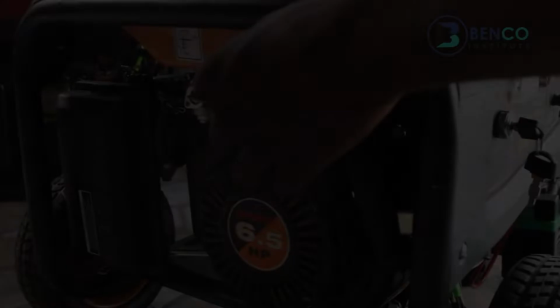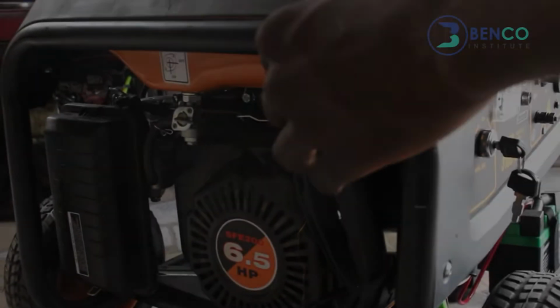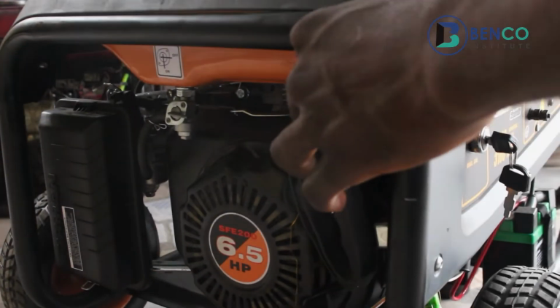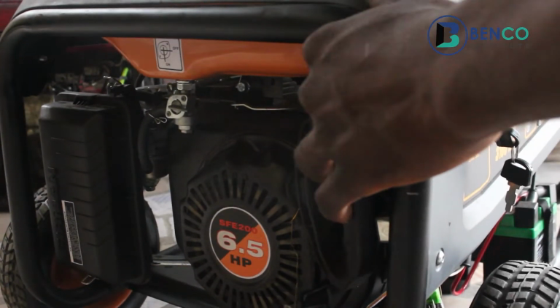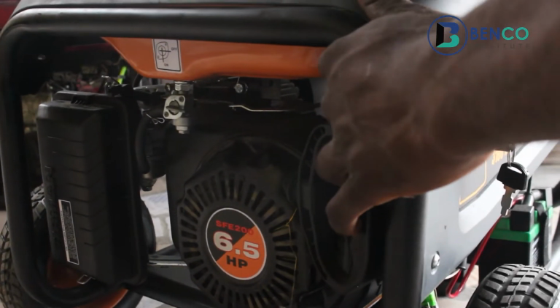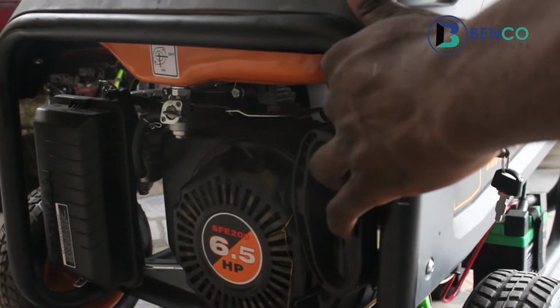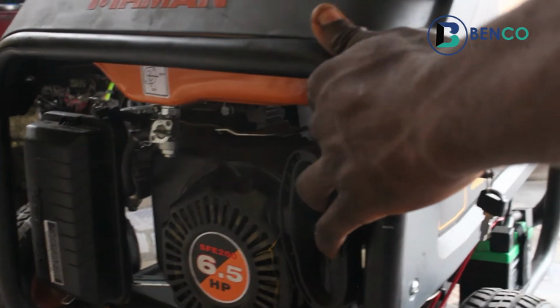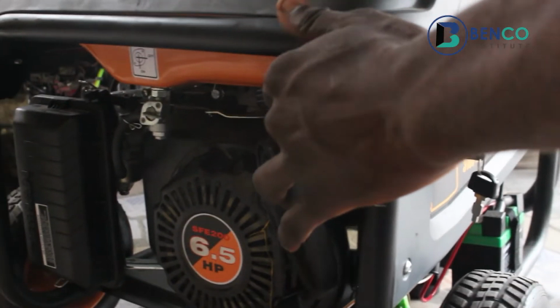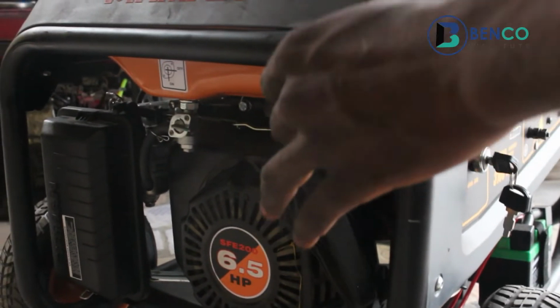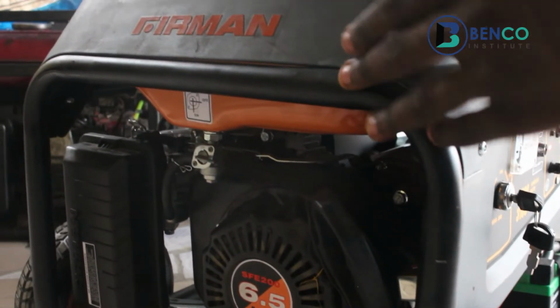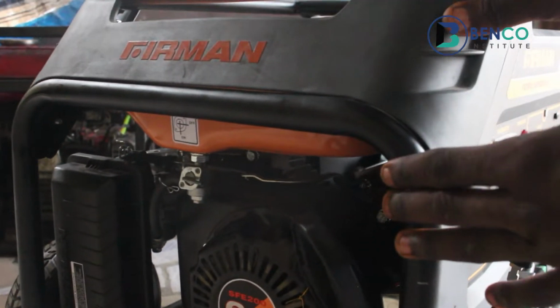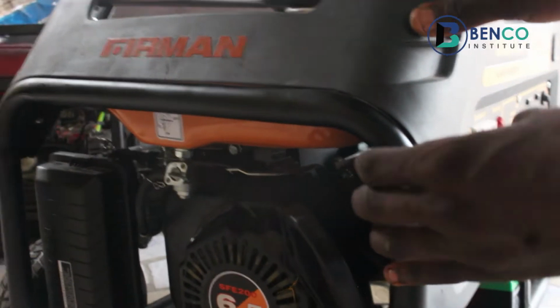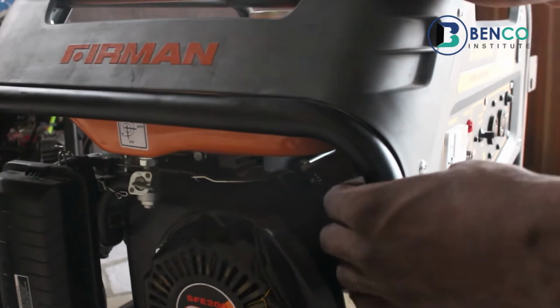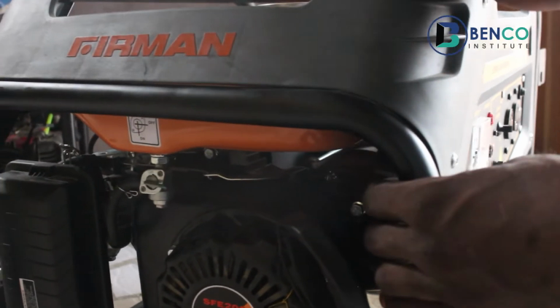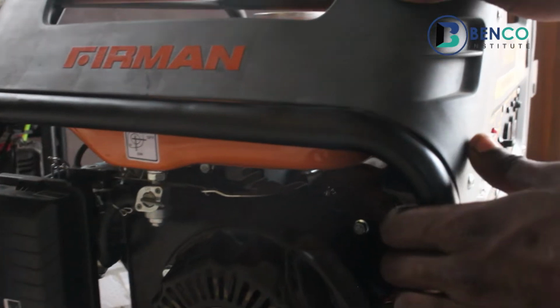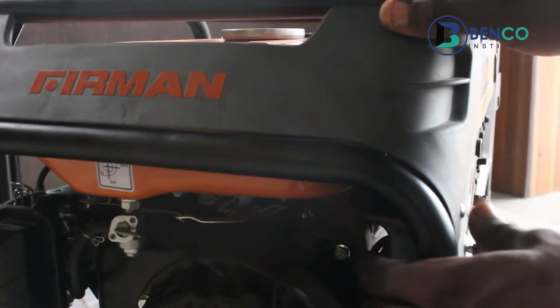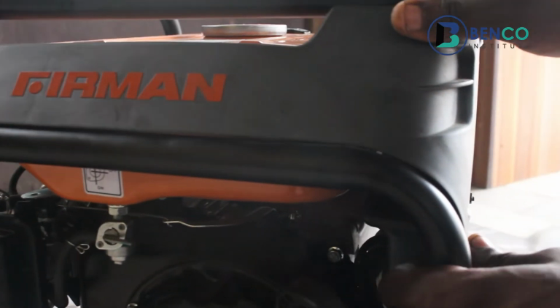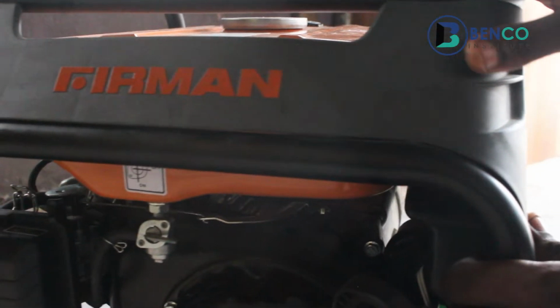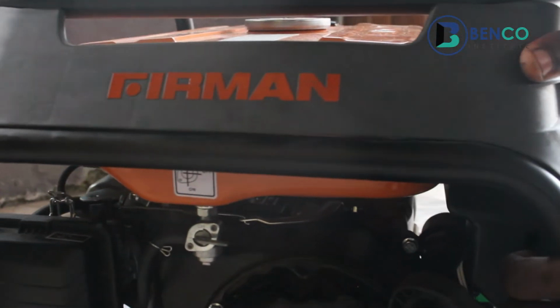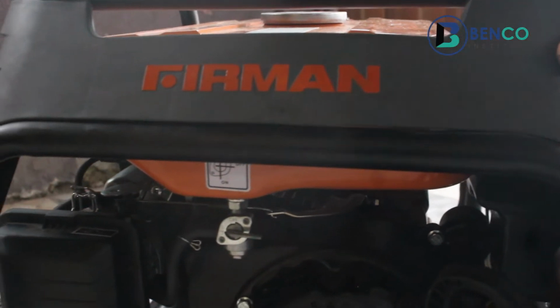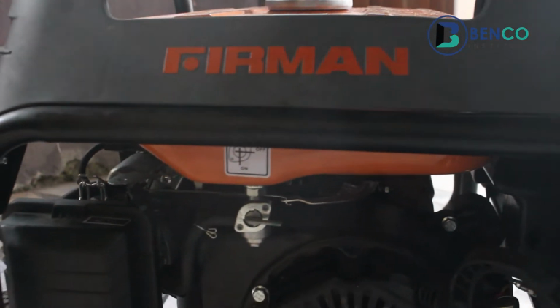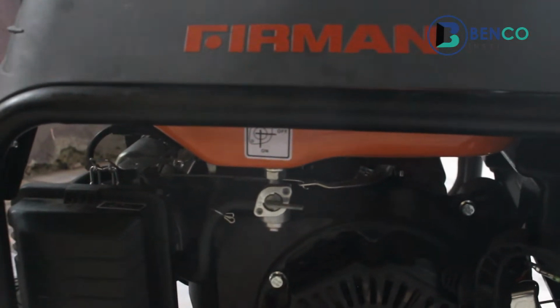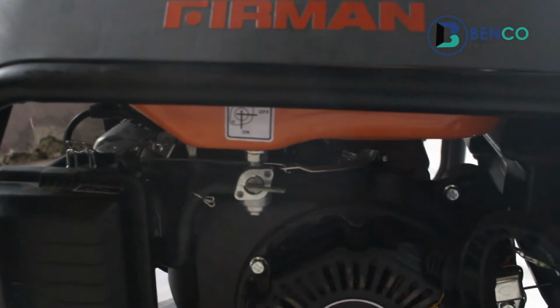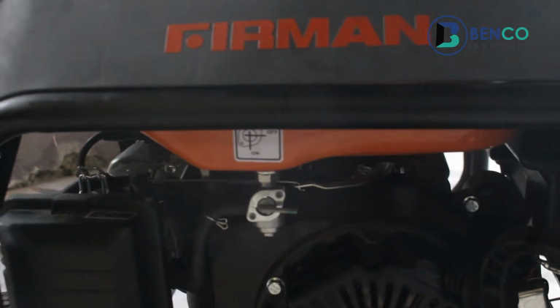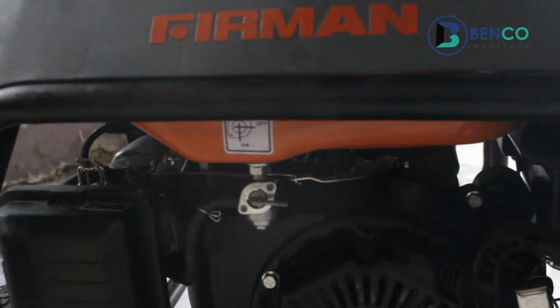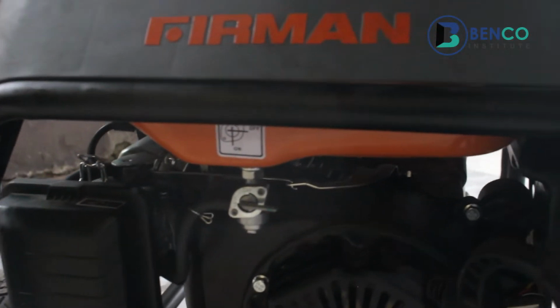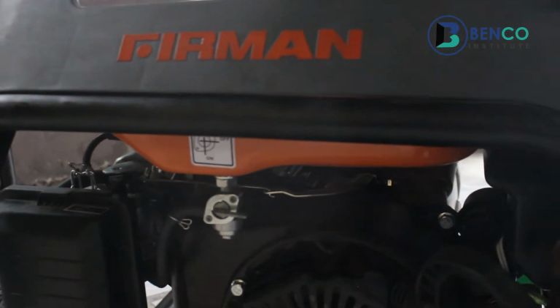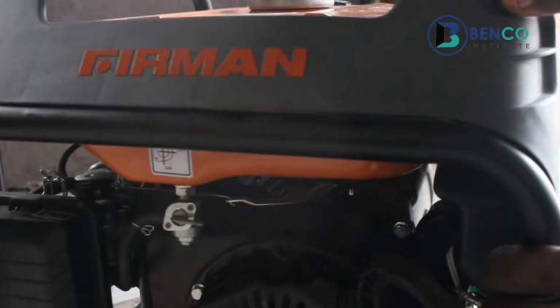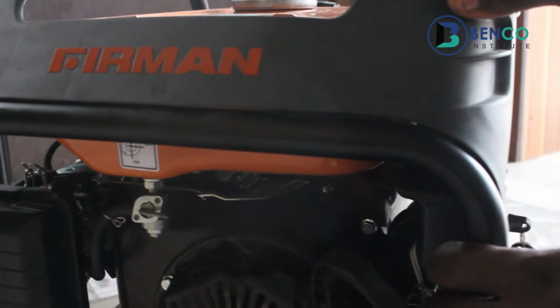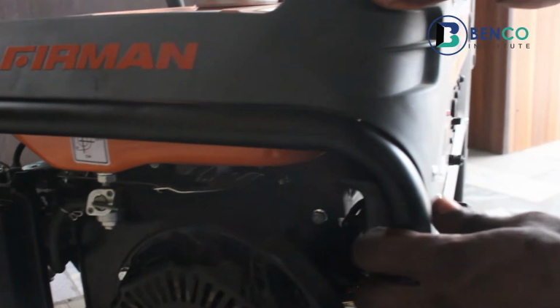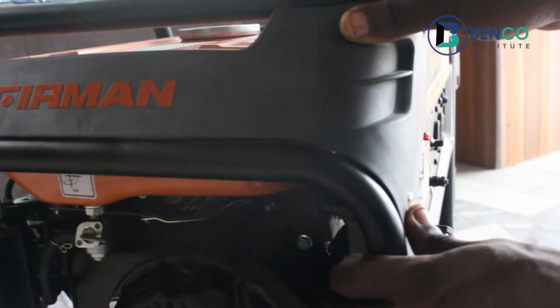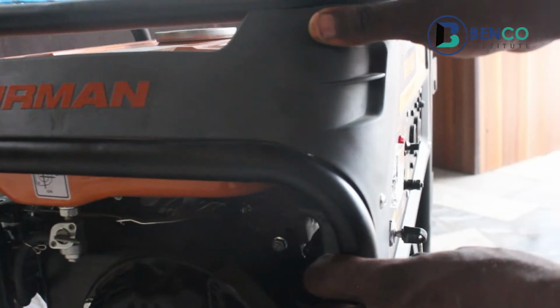We've successfully learned how to start the generator the best possible way using the manual starter and the automatic process.